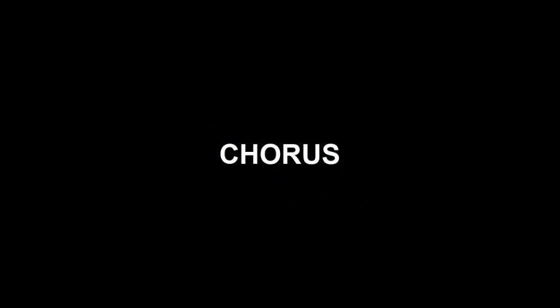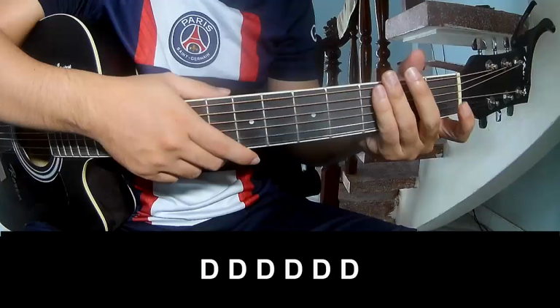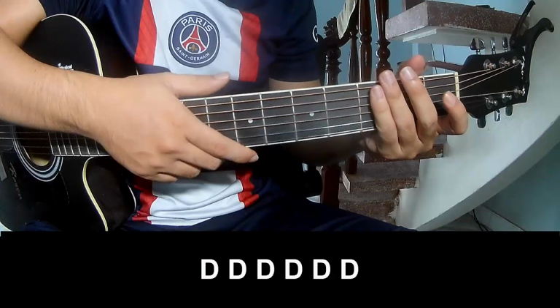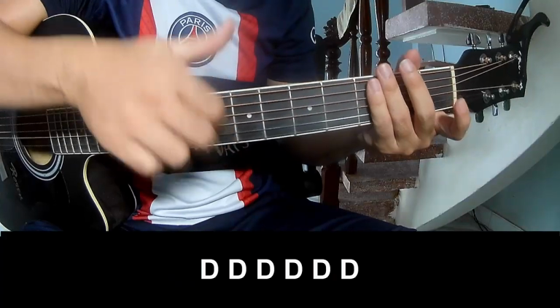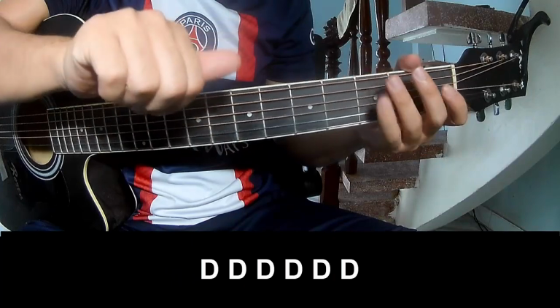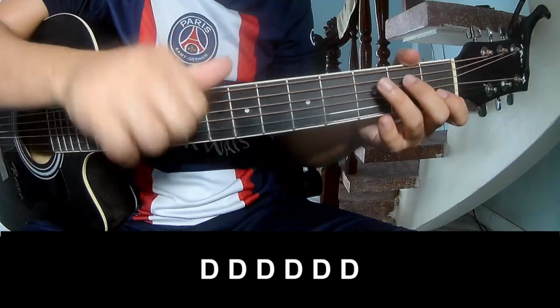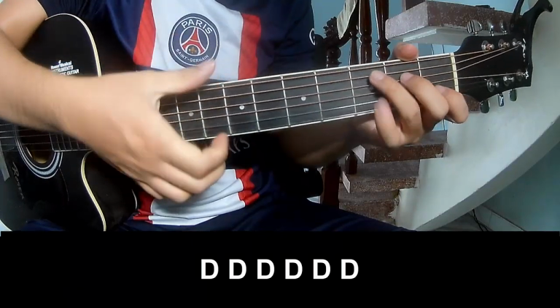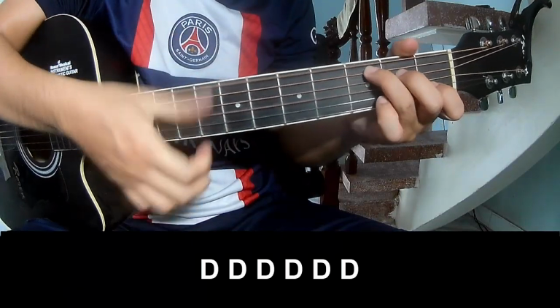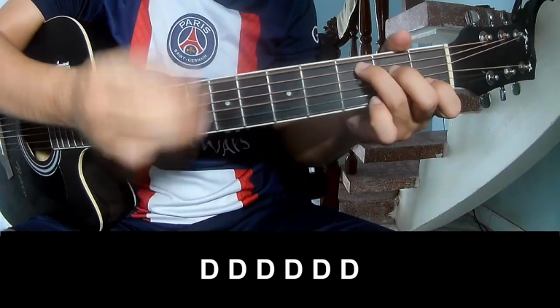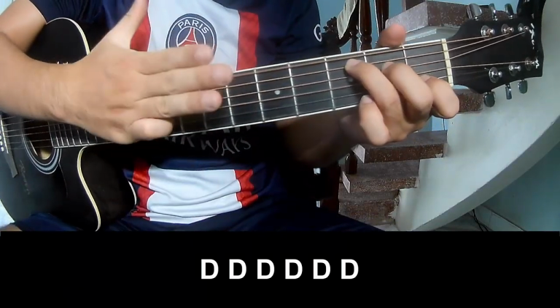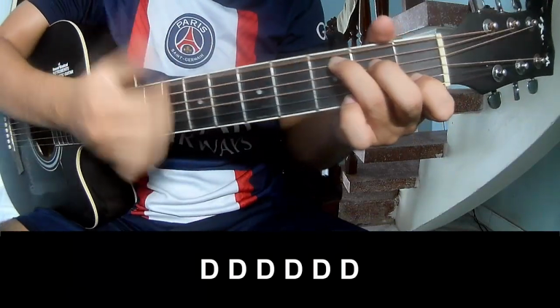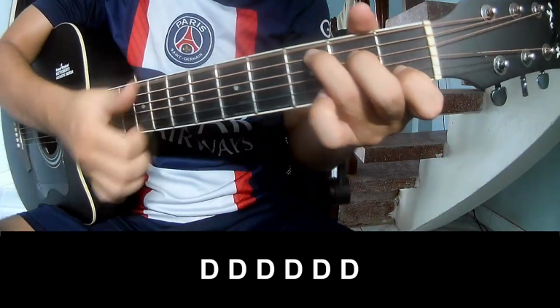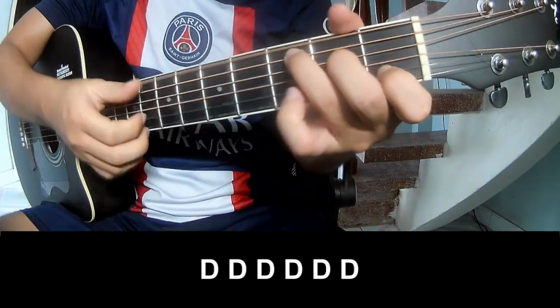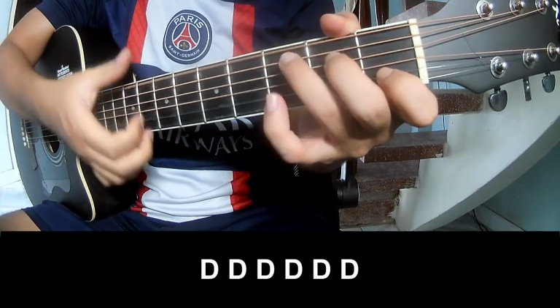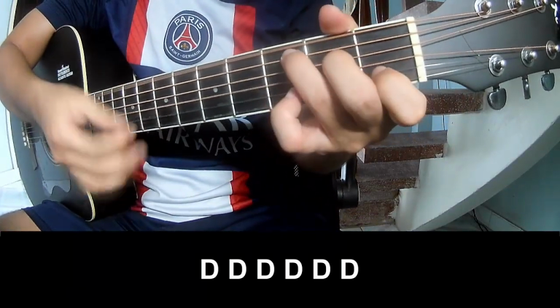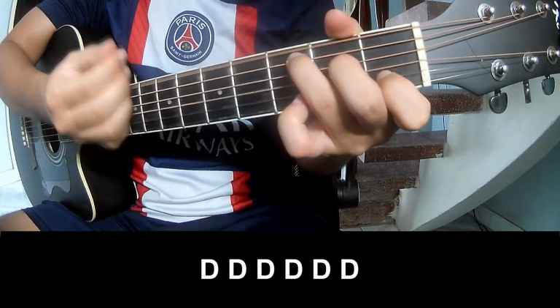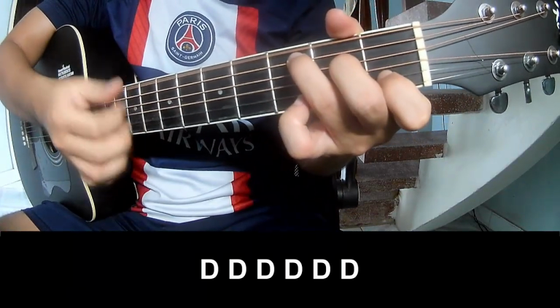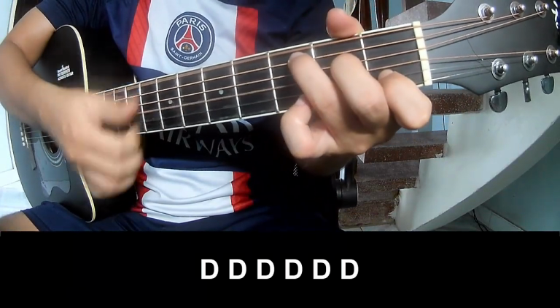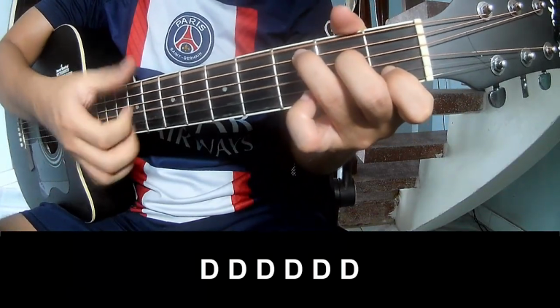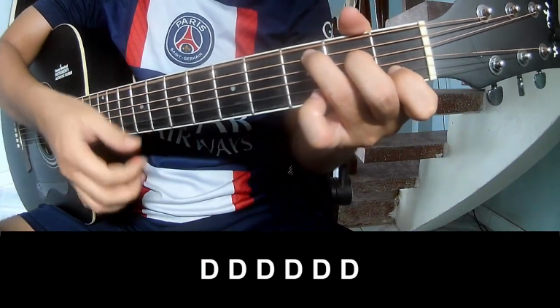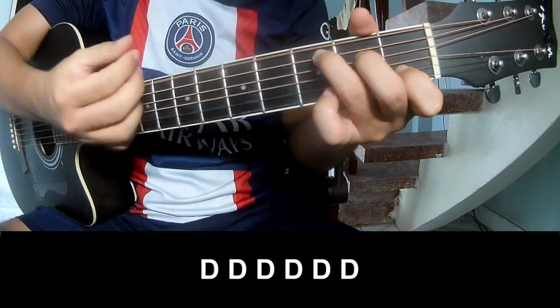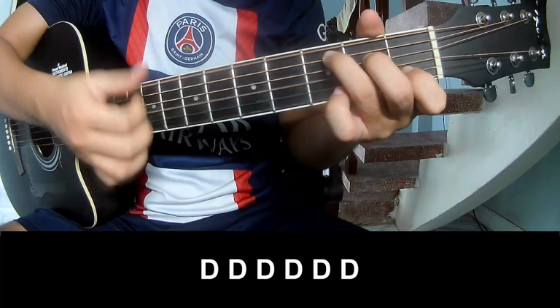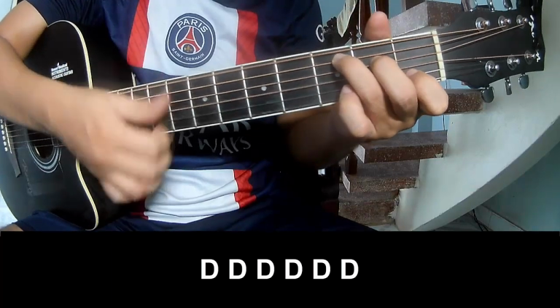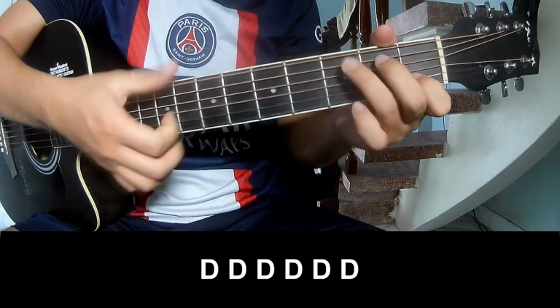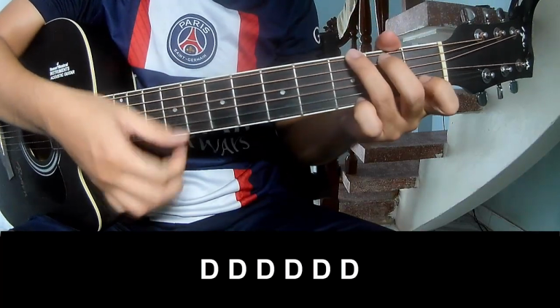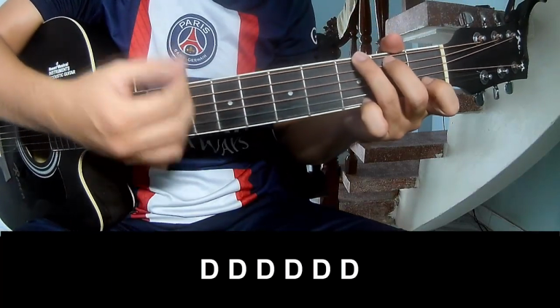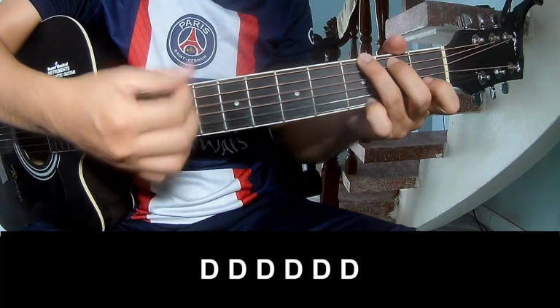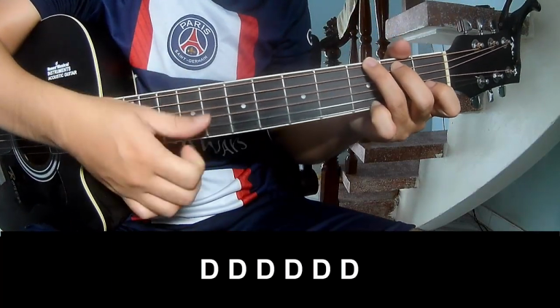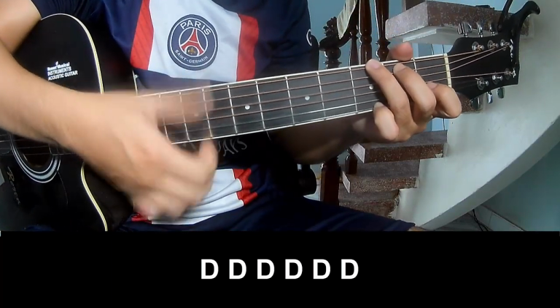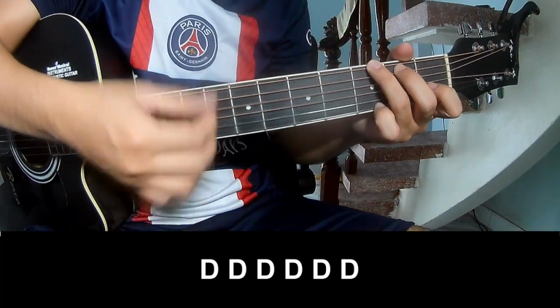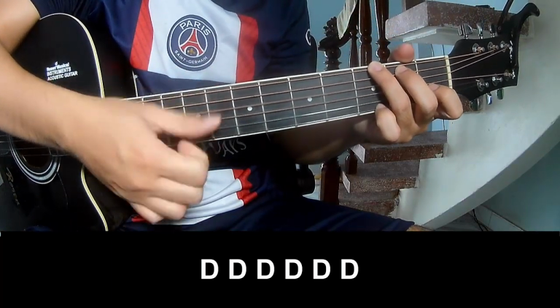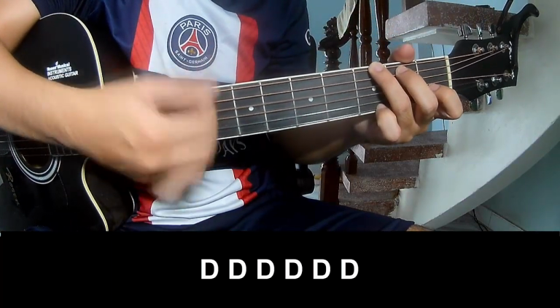The chorus should play and play along C, G, Am, and F.